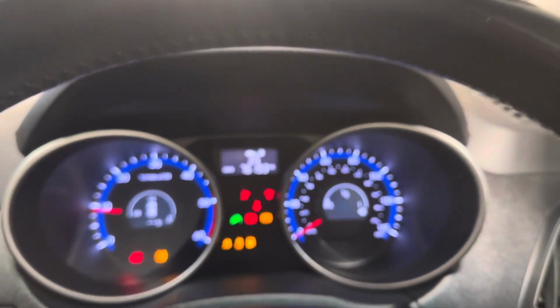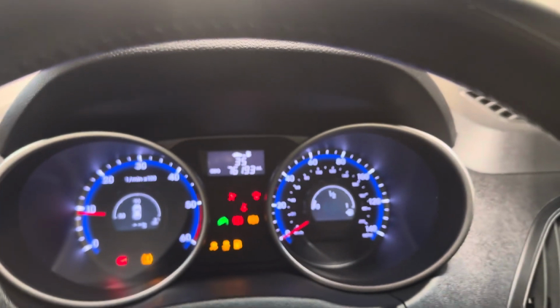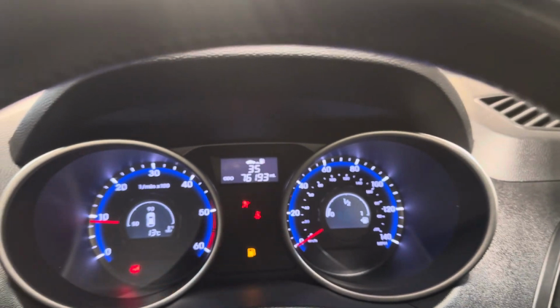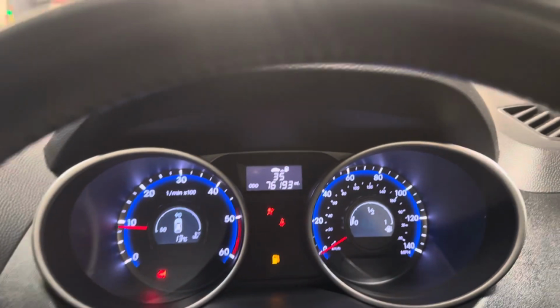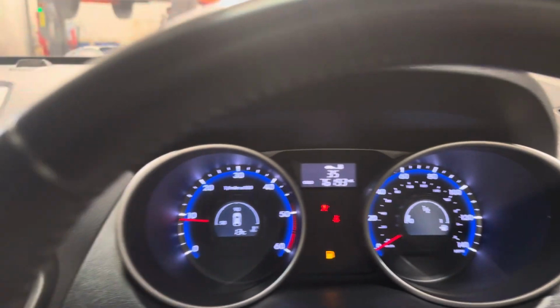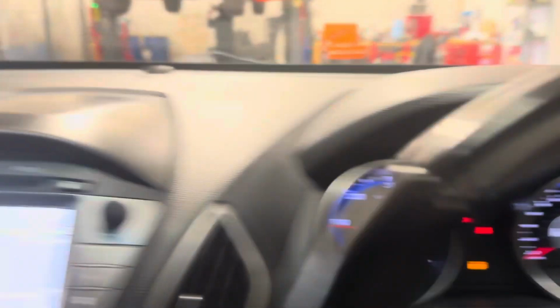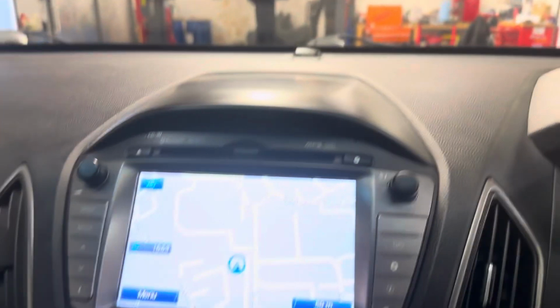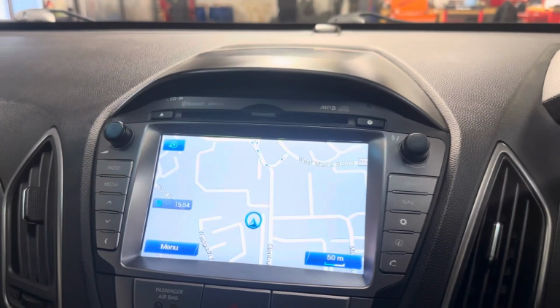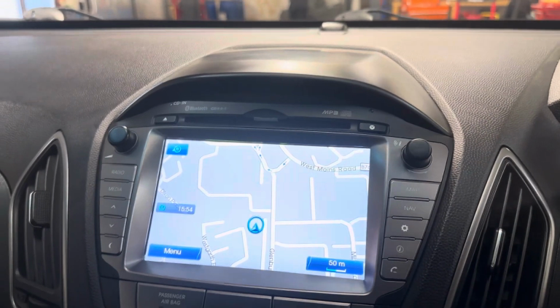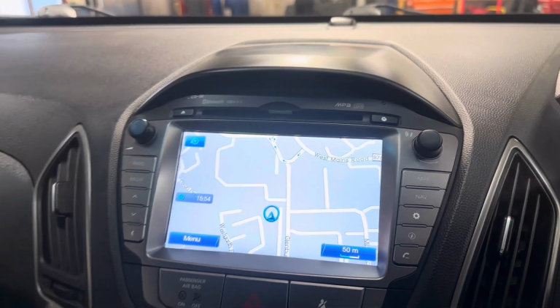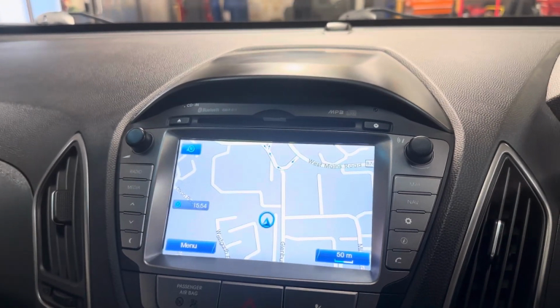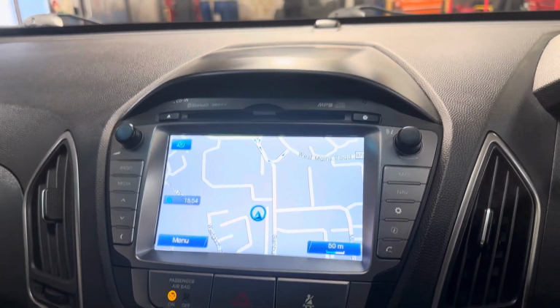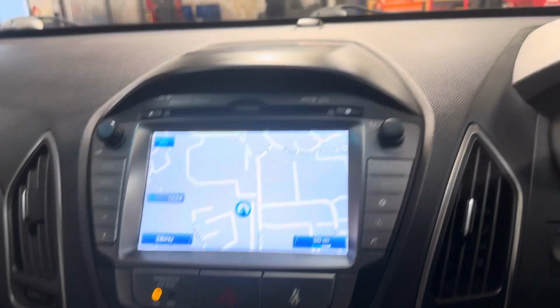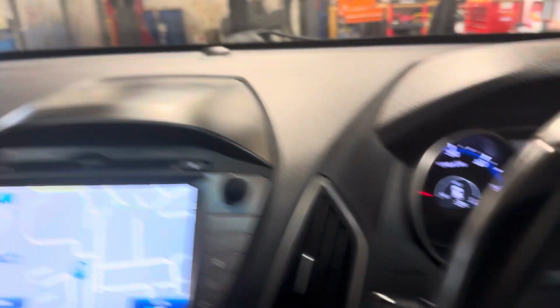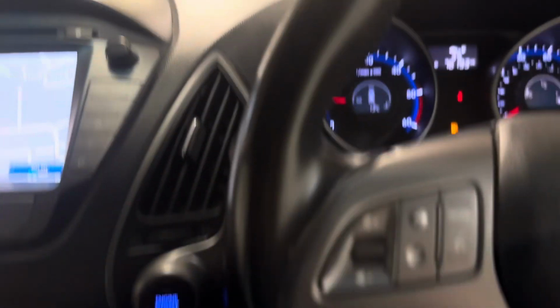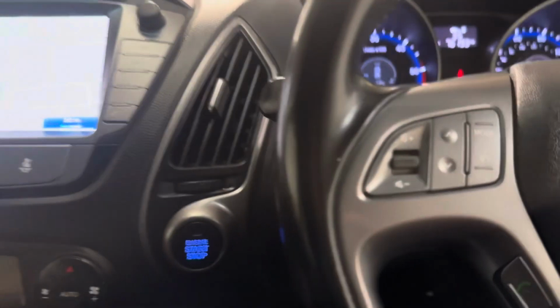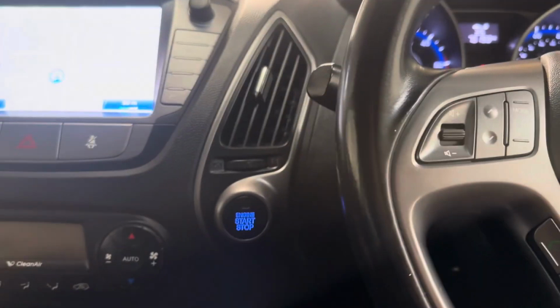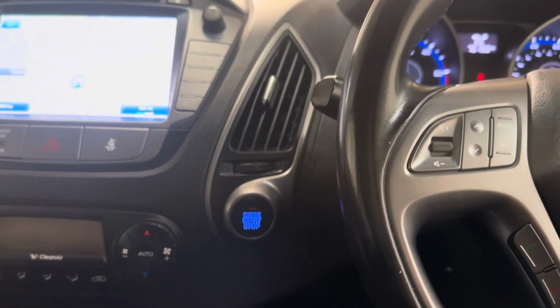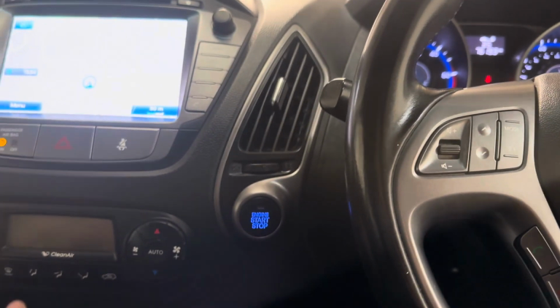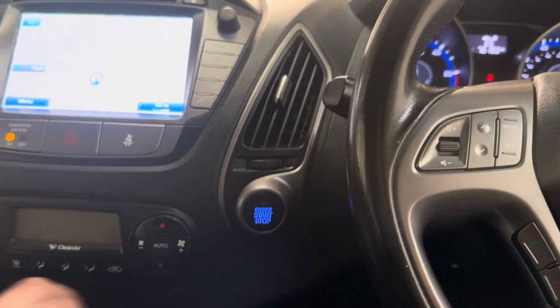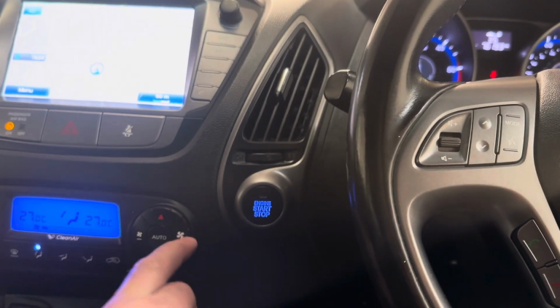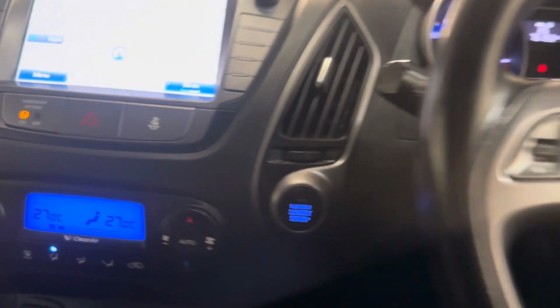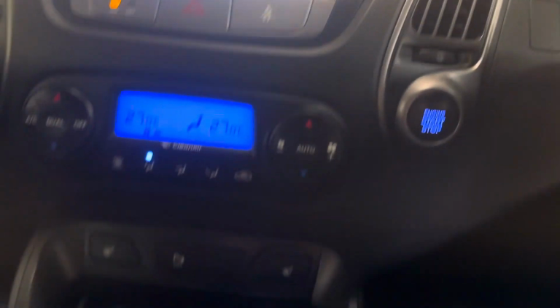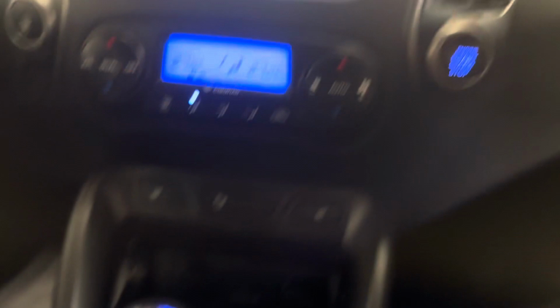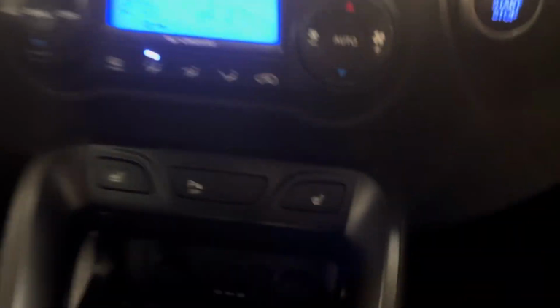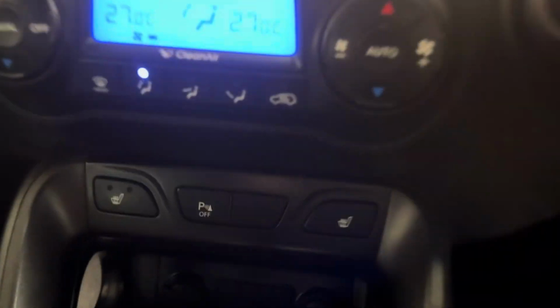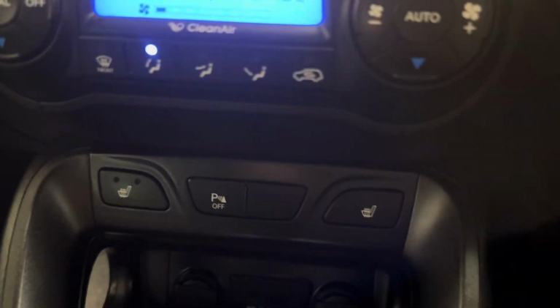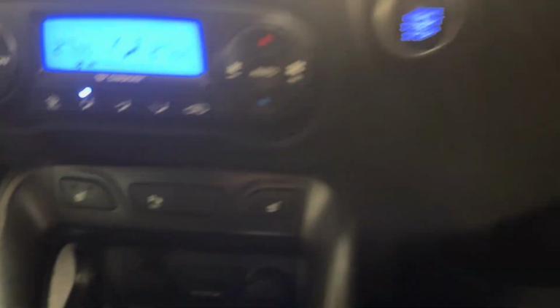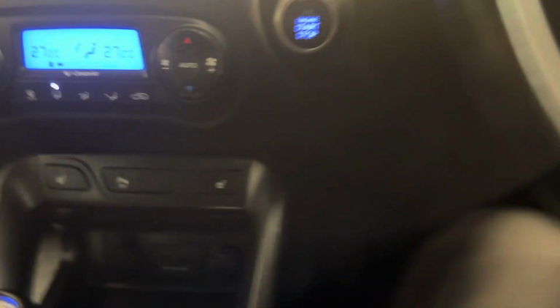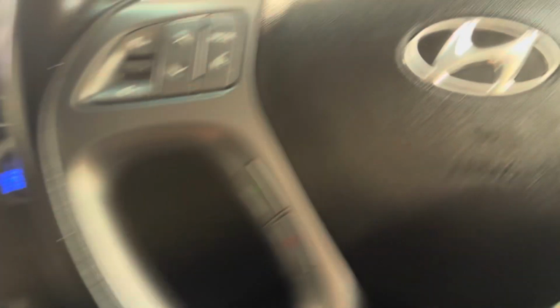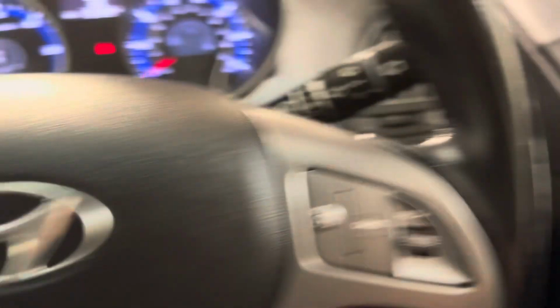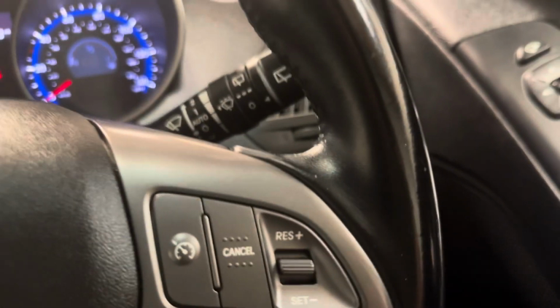It's done 76,193 miles. It has the navigation, it has dual zone digital climate control, it has heated front seats, and it has cruise control.